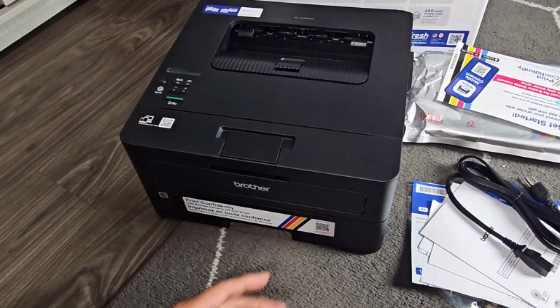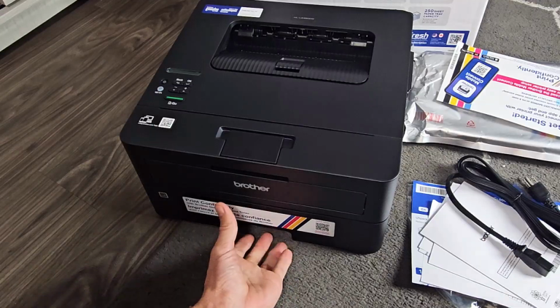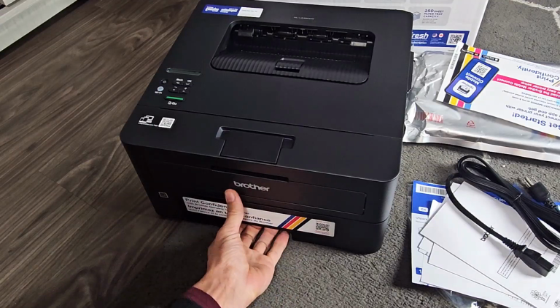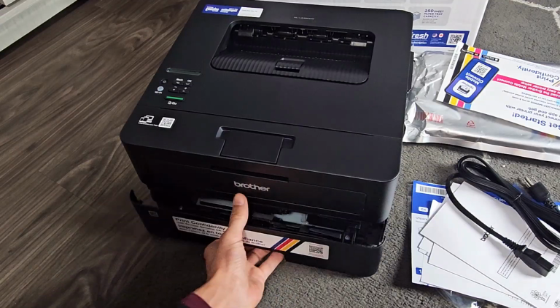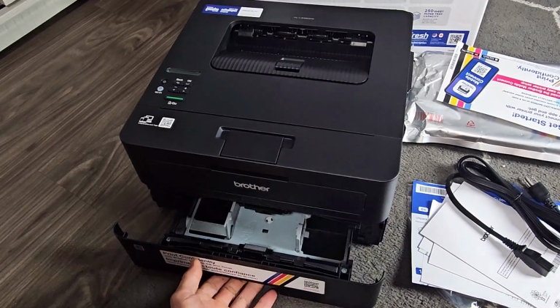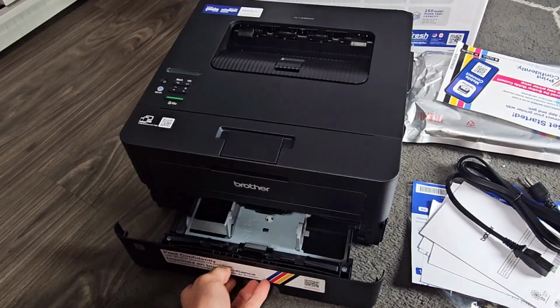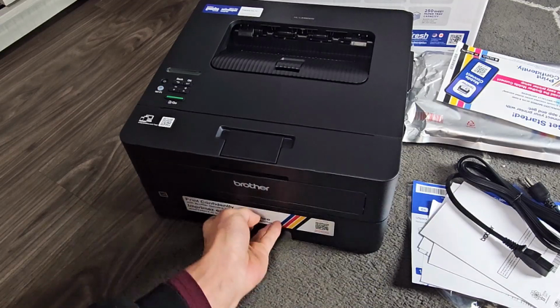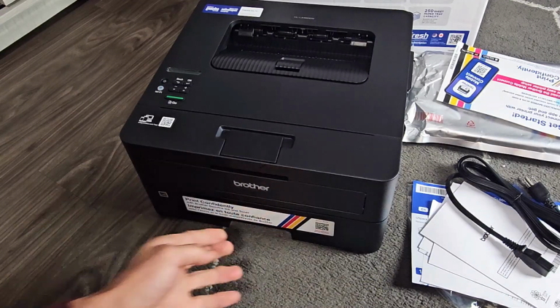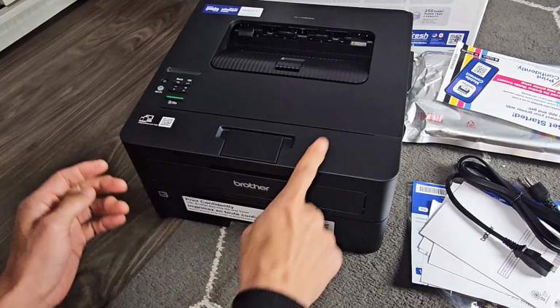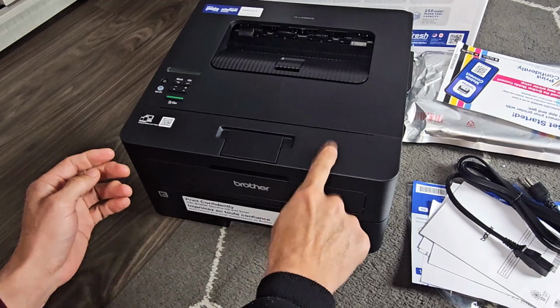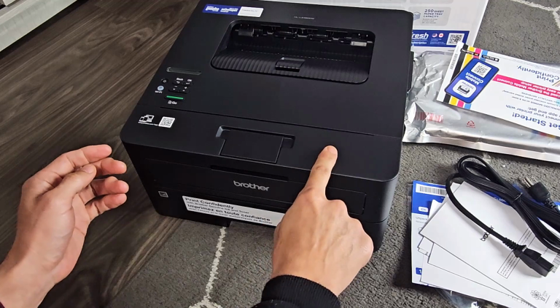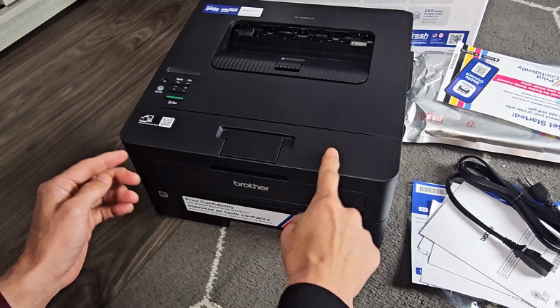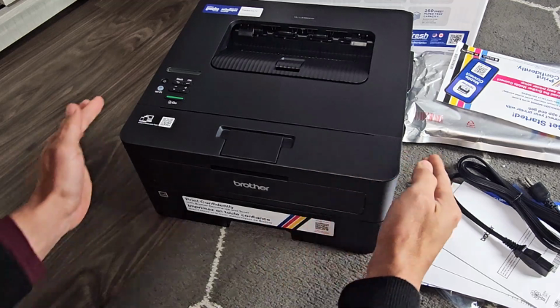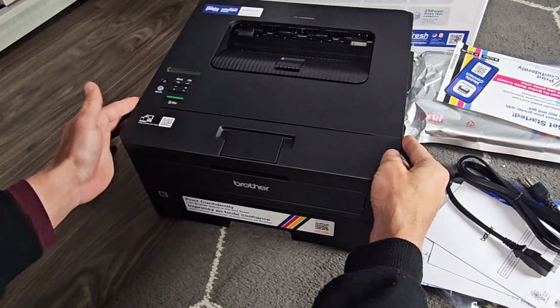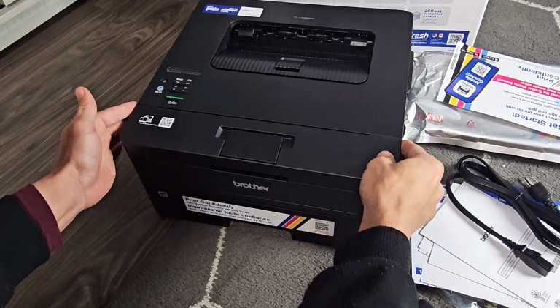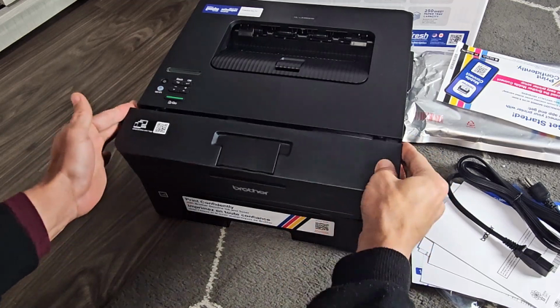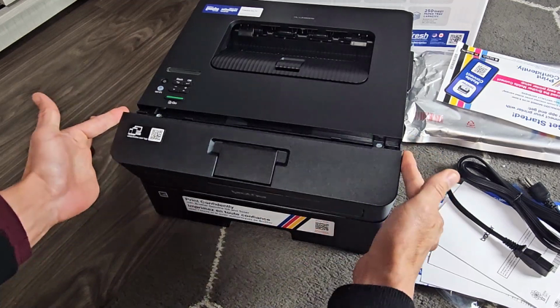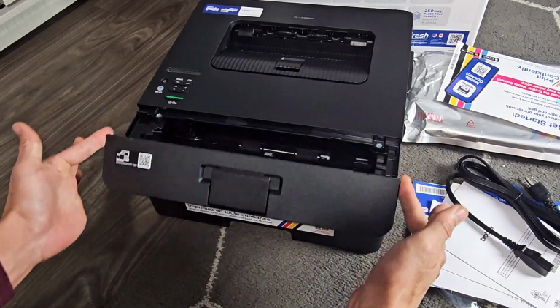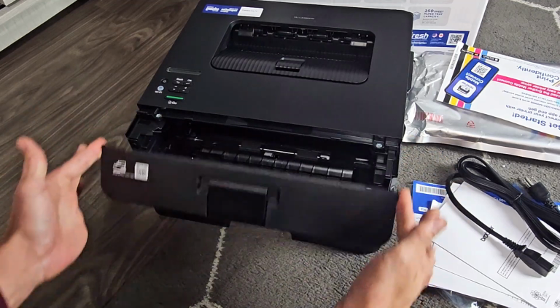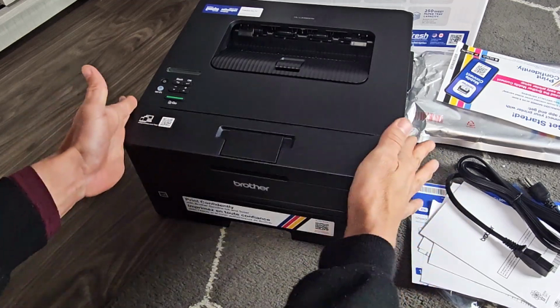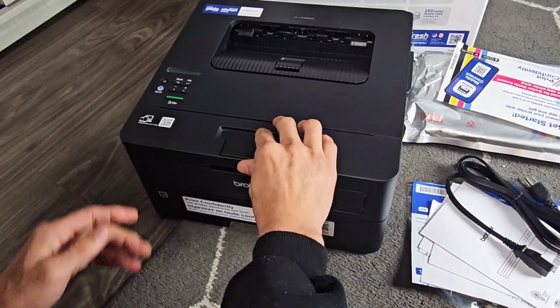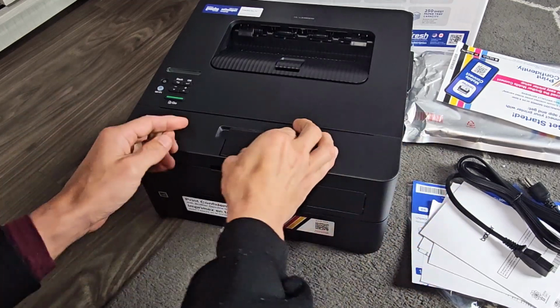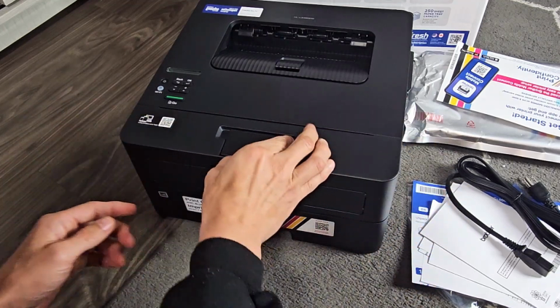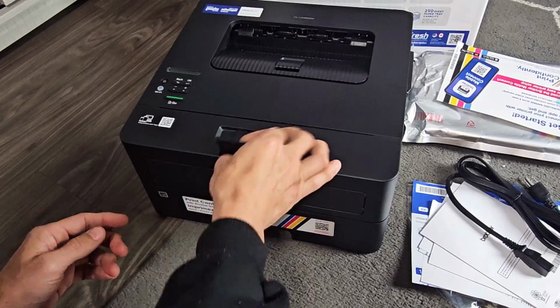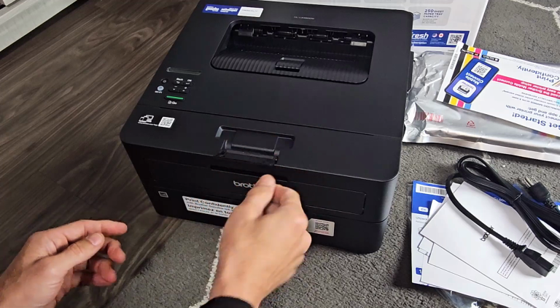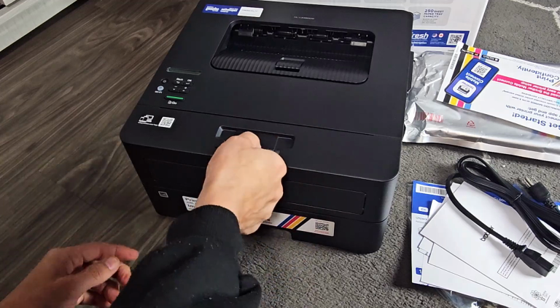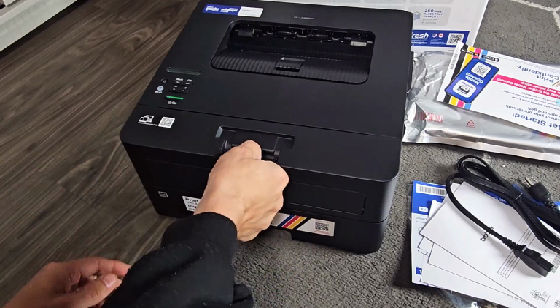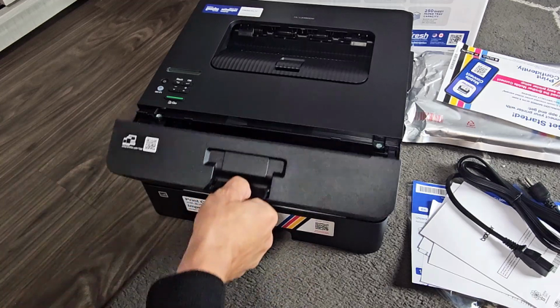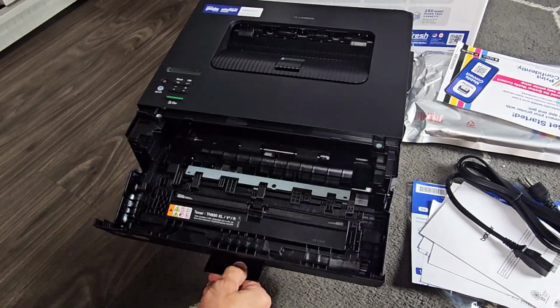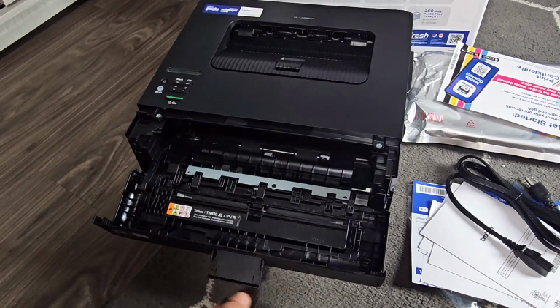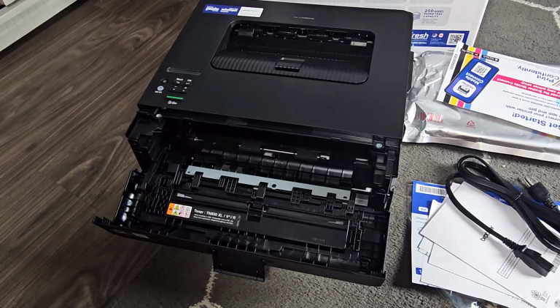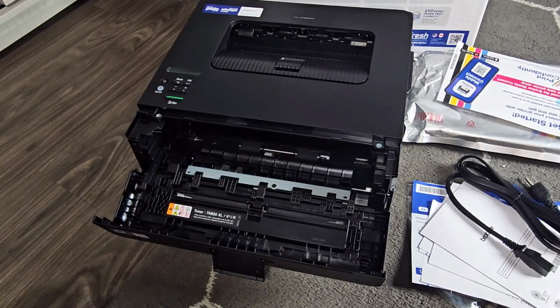We've got the paper tray down here and the cartridge is going to go in here. Just go ahead and pop this down like this, or you can just pop this up and bring this down just like that.